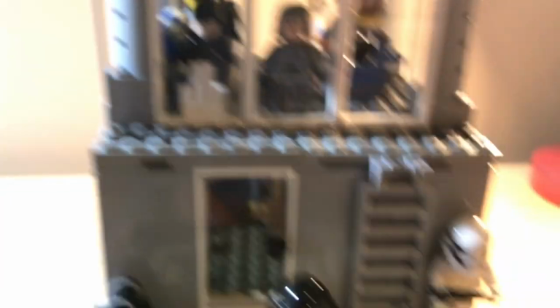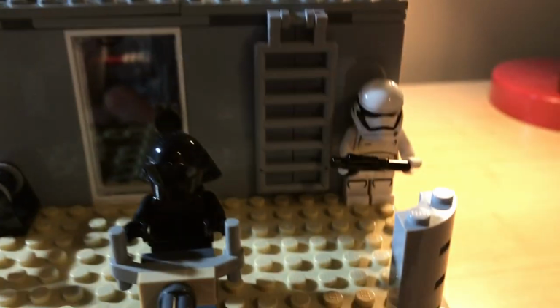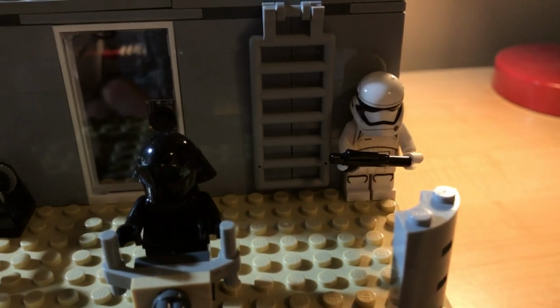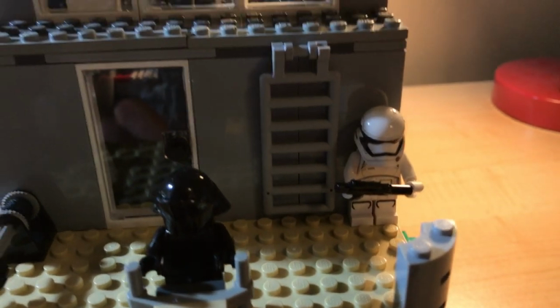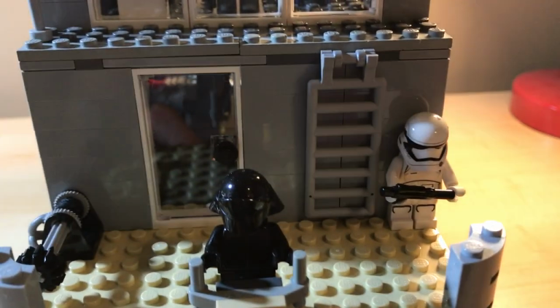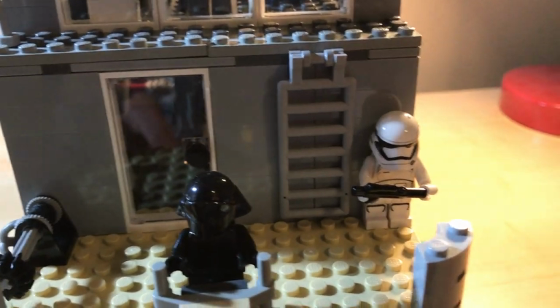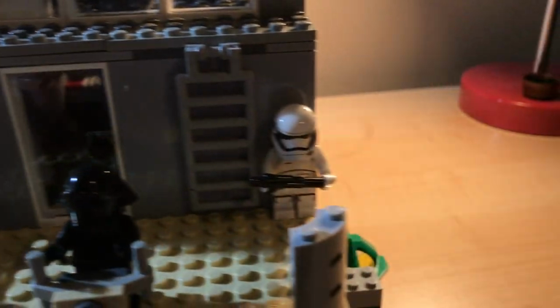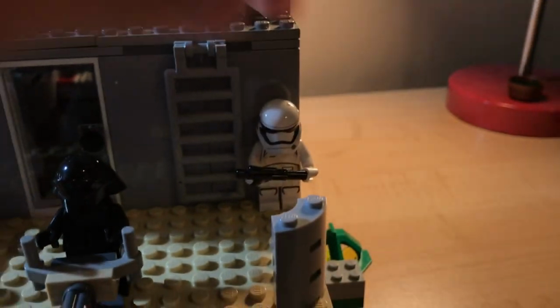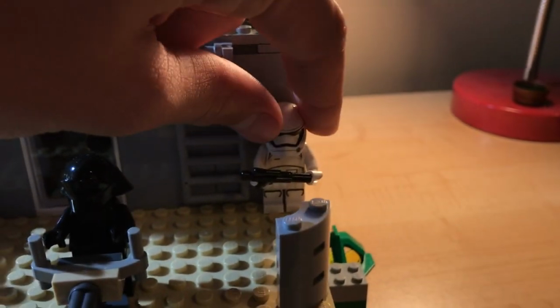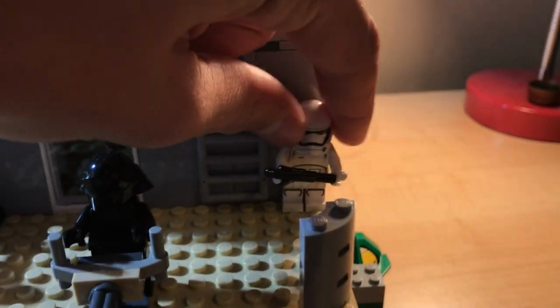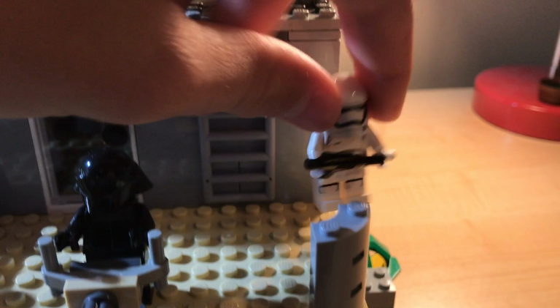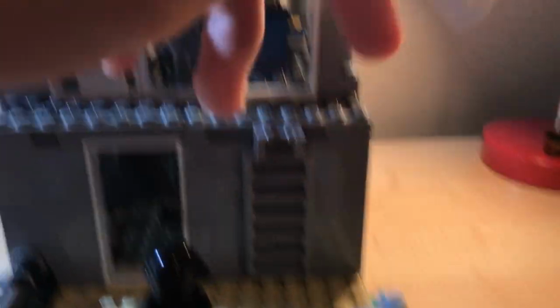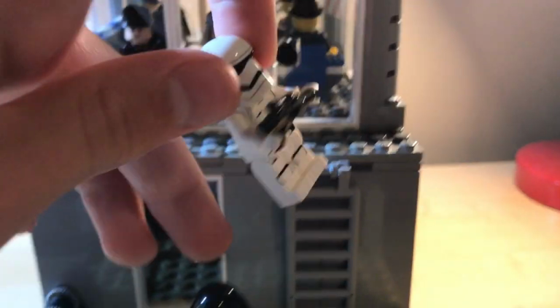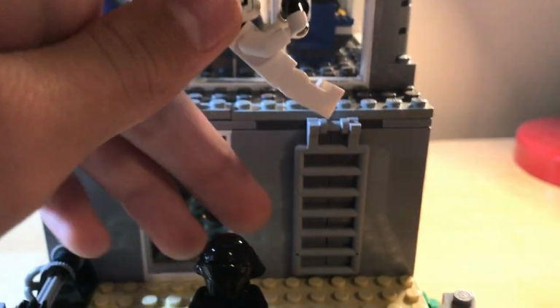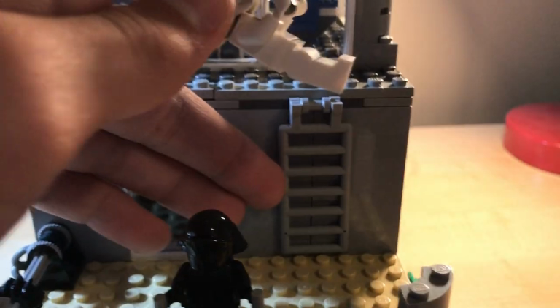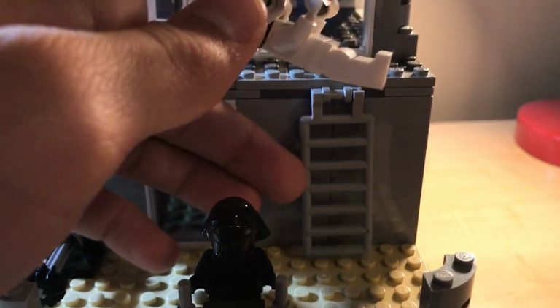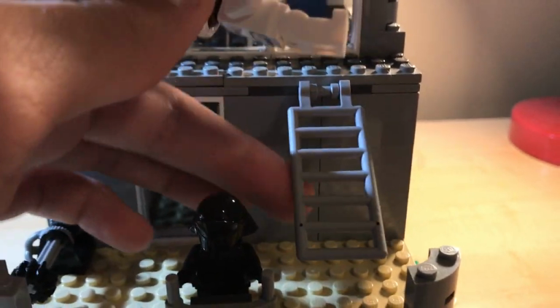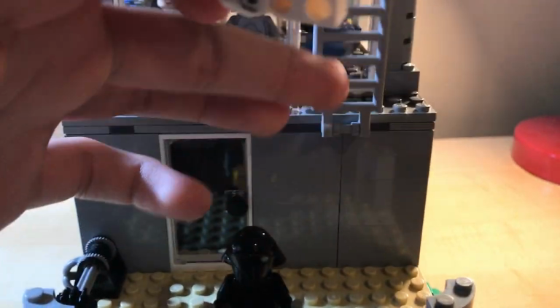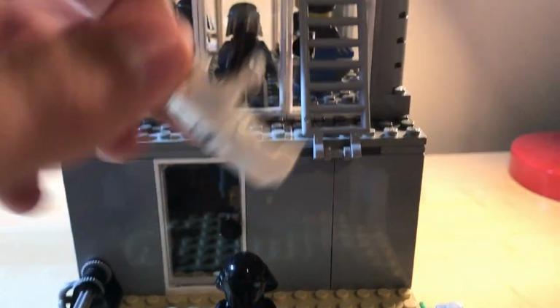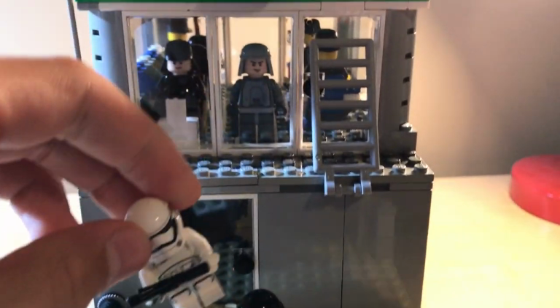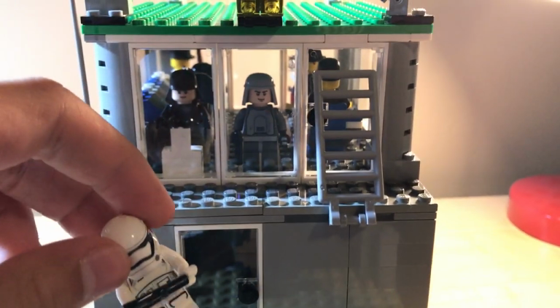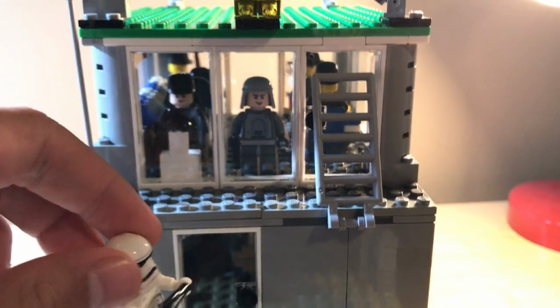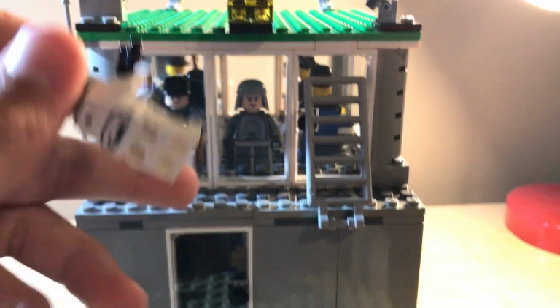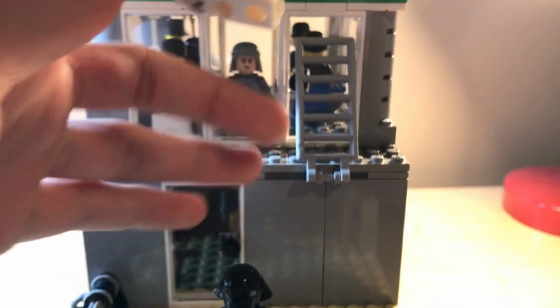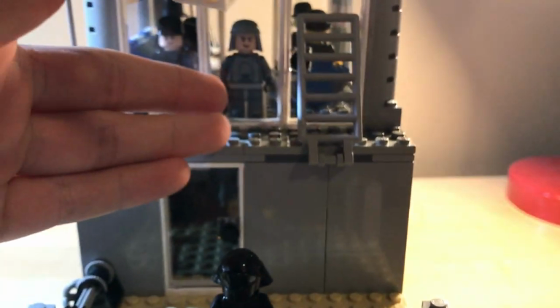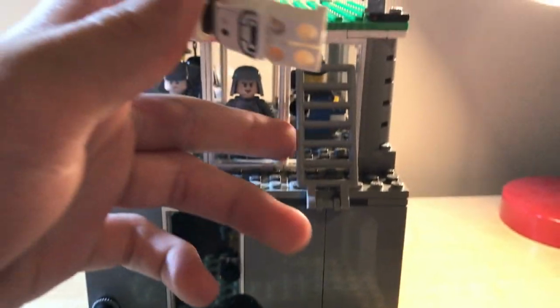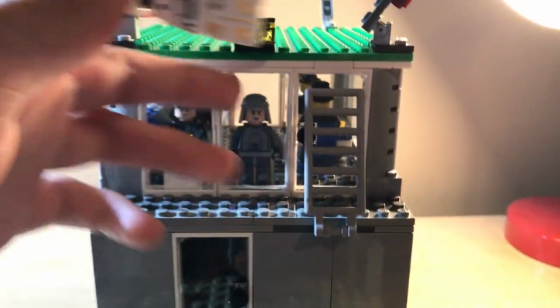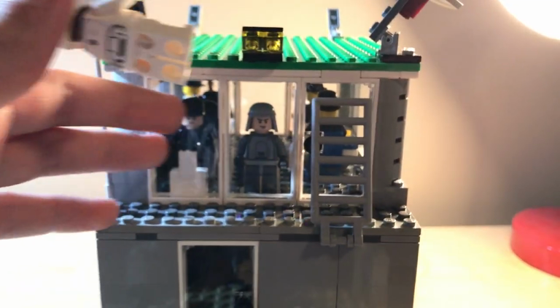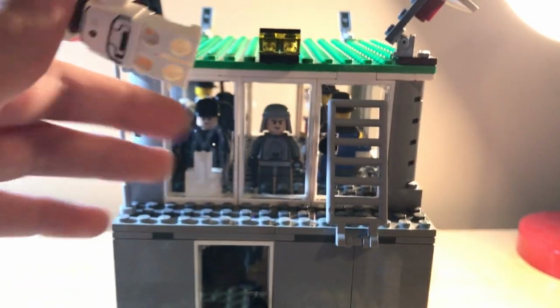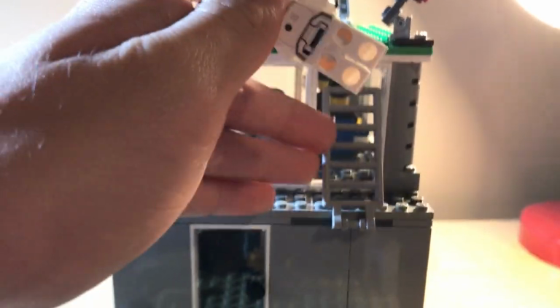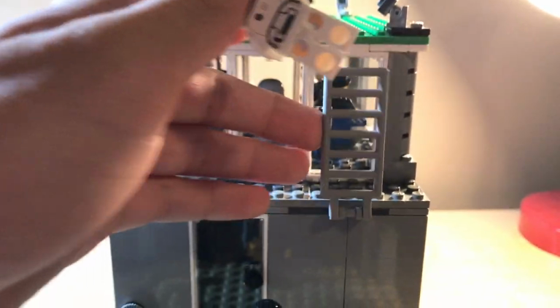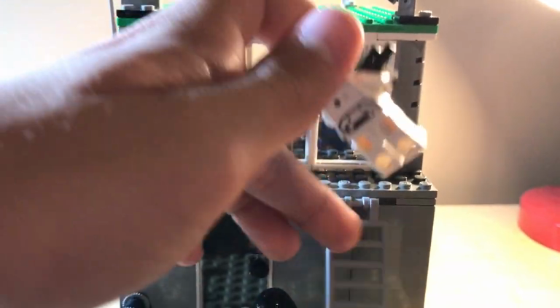There's a trooper guarding the ladder to the command deck. The reason I have a ladder to go to the command deck is so you can flip it up for defense, because that is a control center and you don't want it getting taken over.